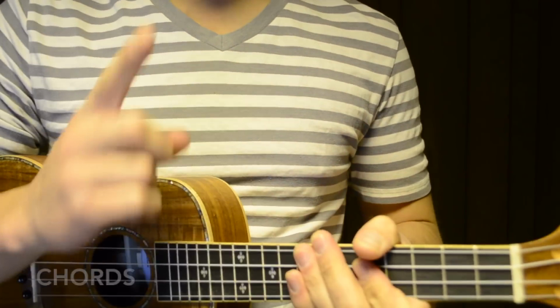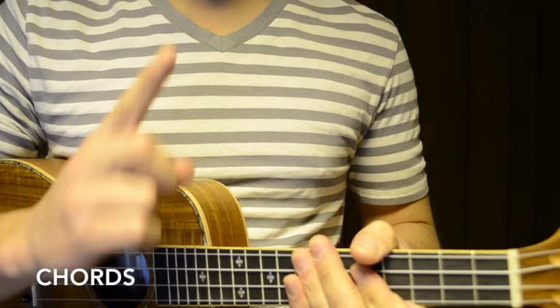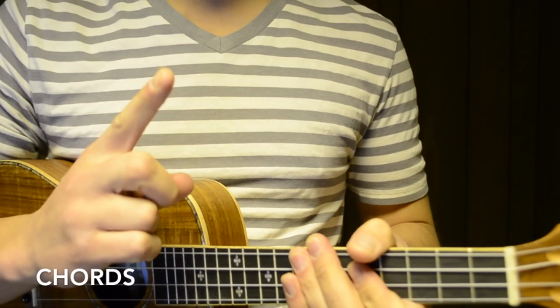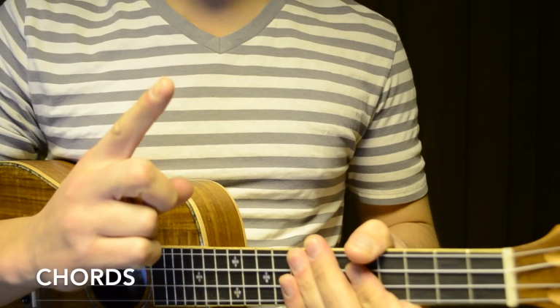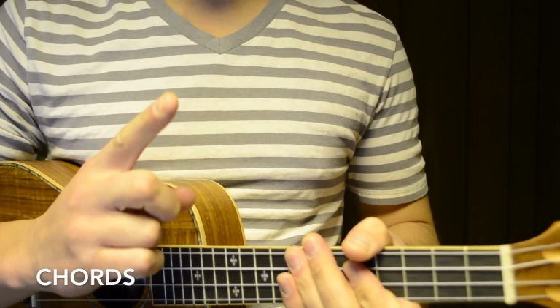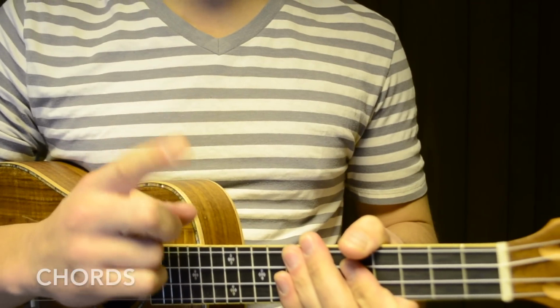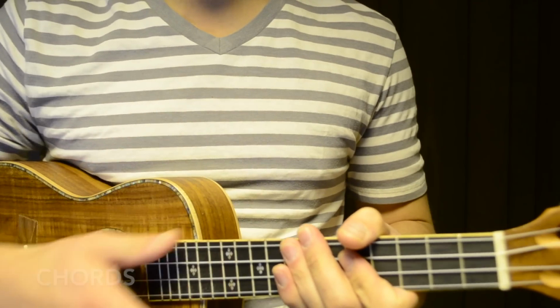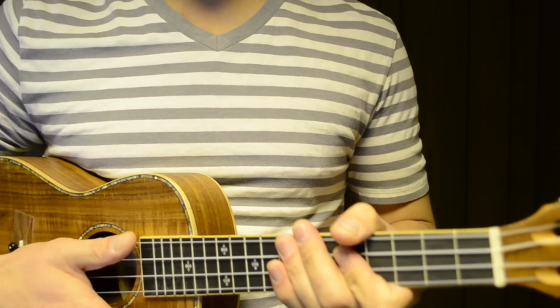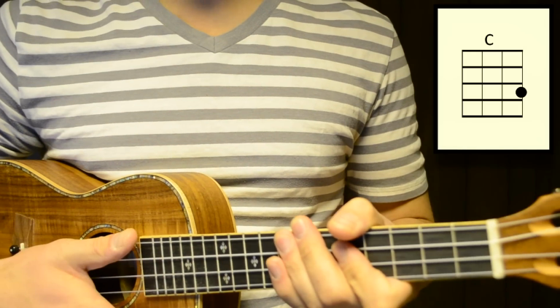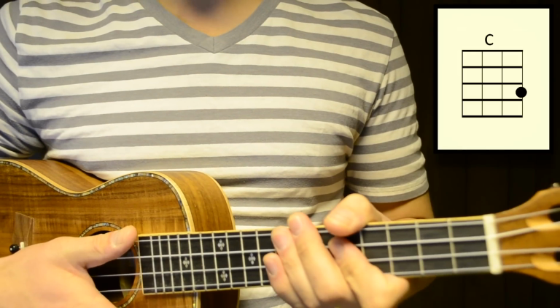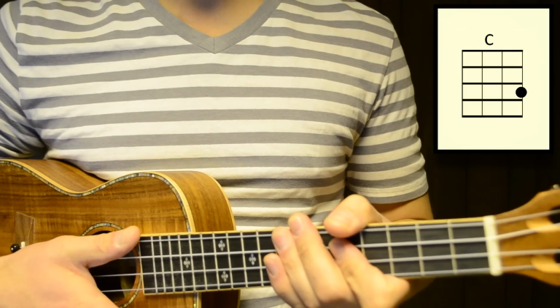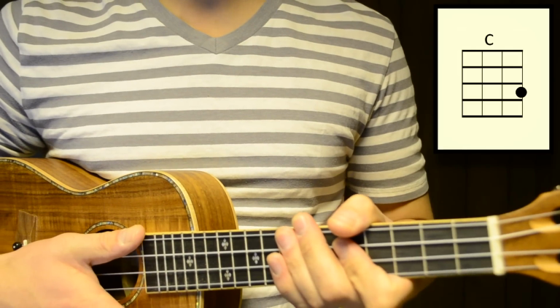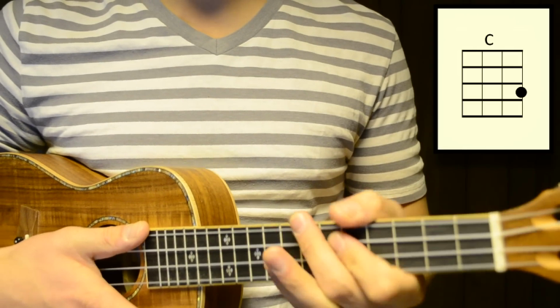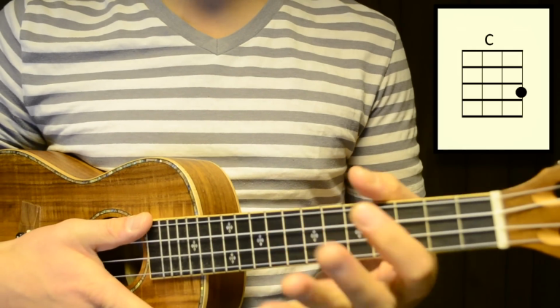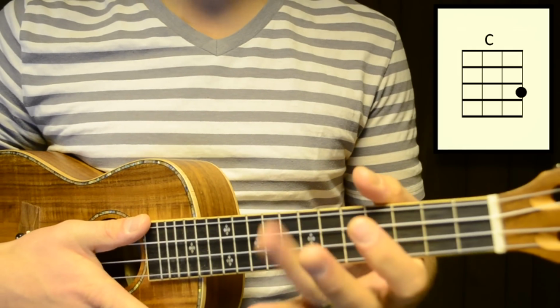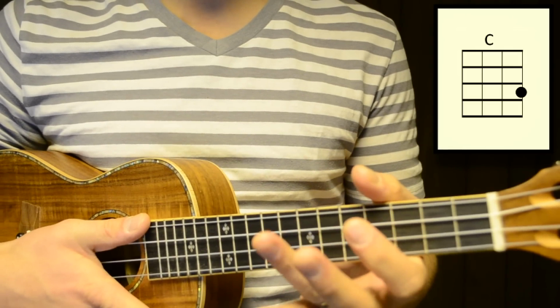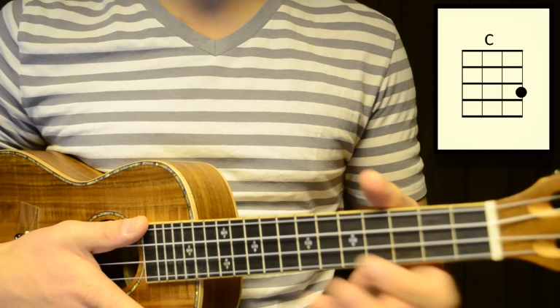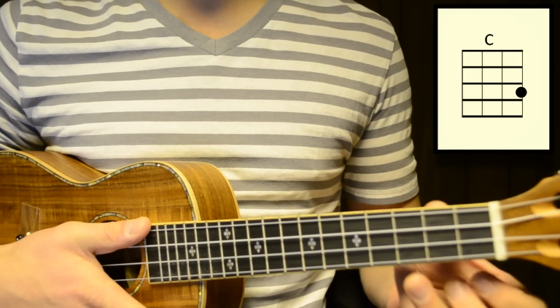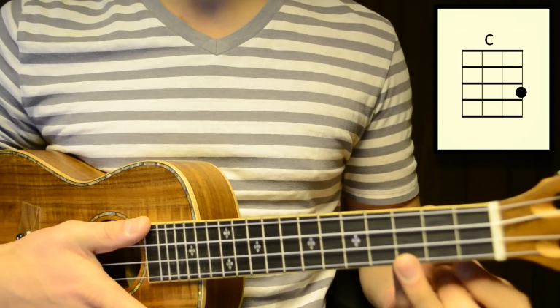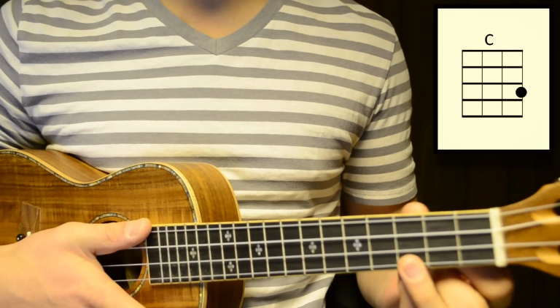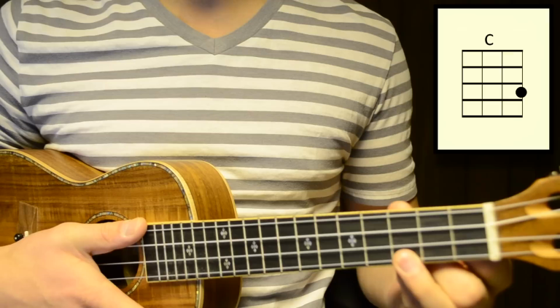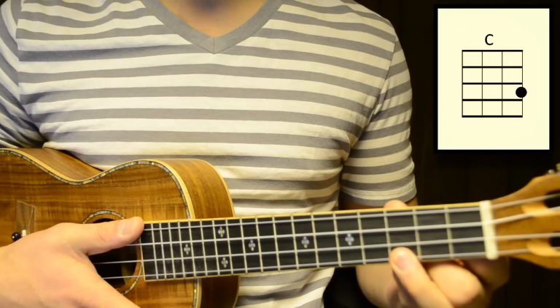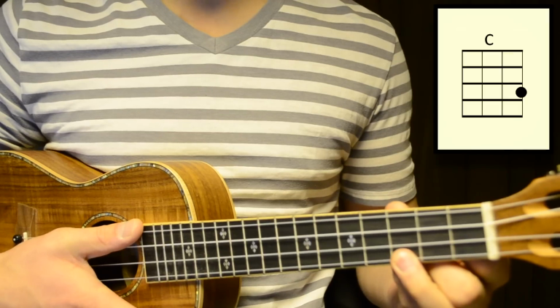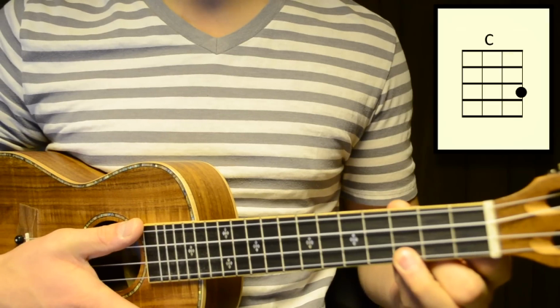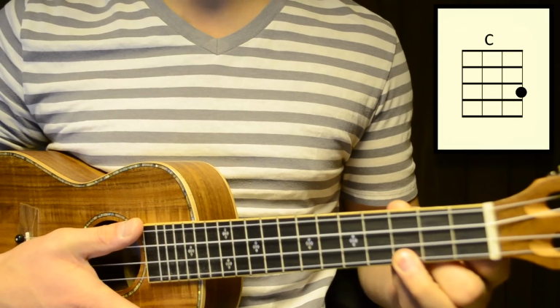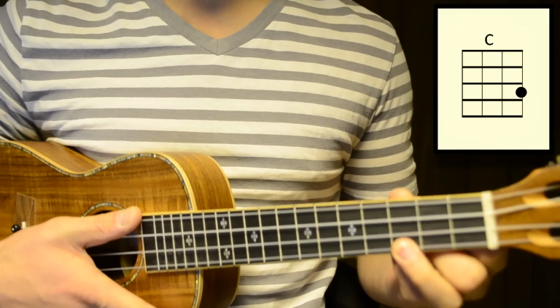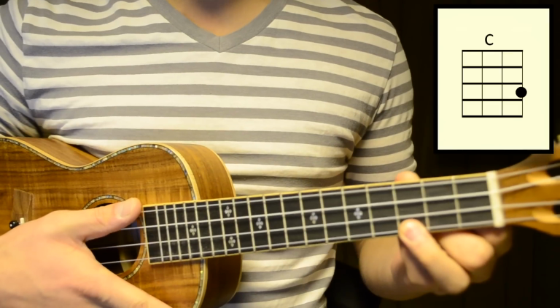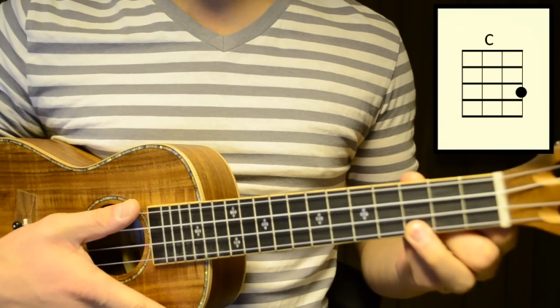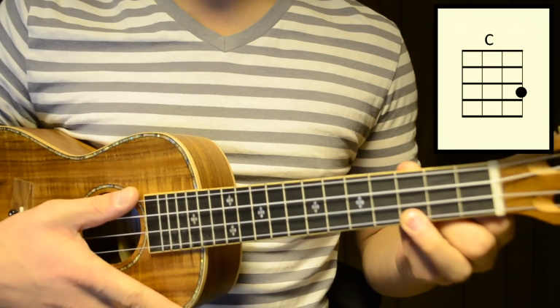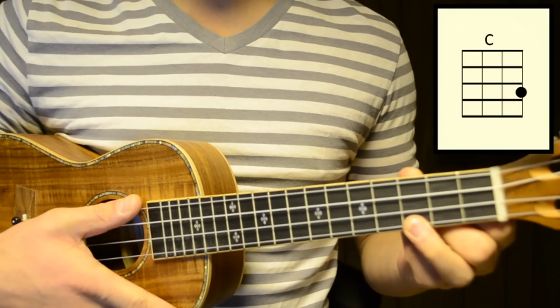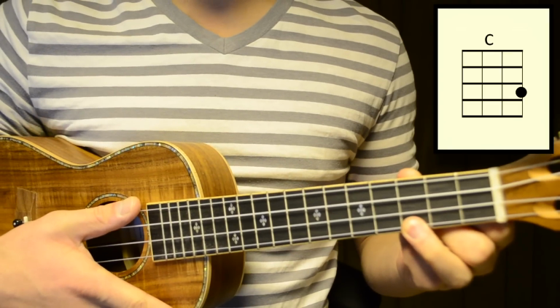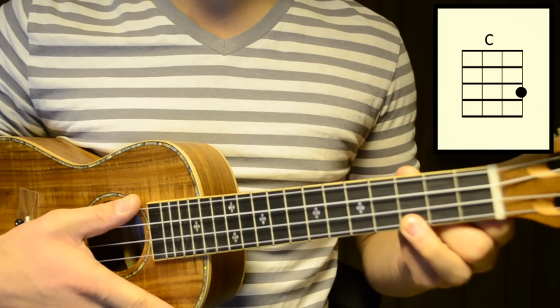The first chord that we're going to learn is C major. To play that, just take your third finger and press down on the first string of the third fret. This is C major.